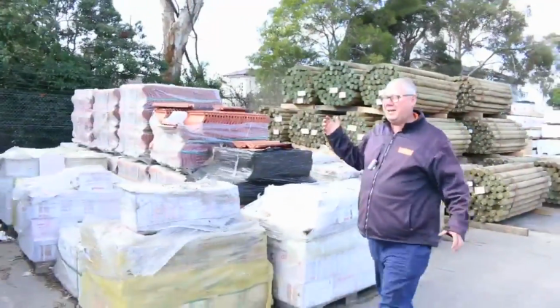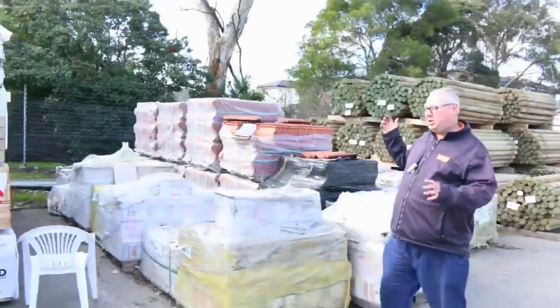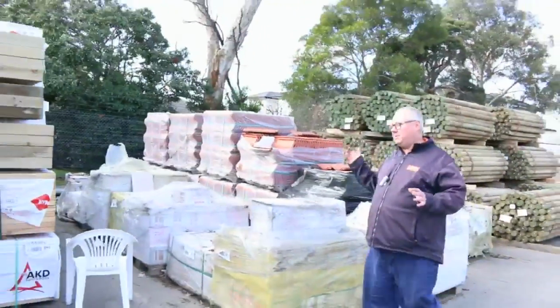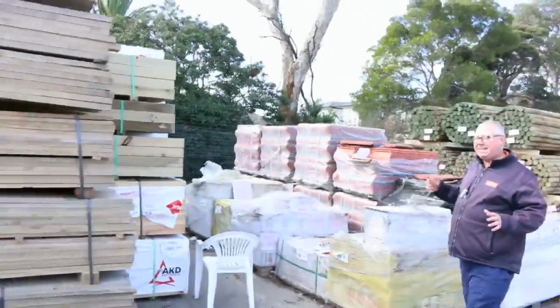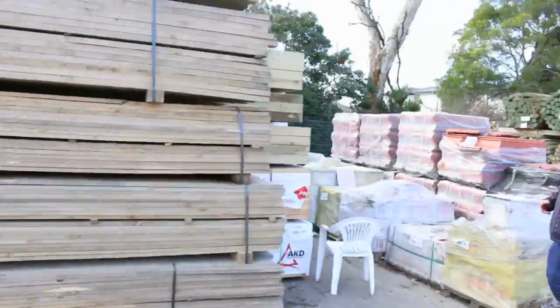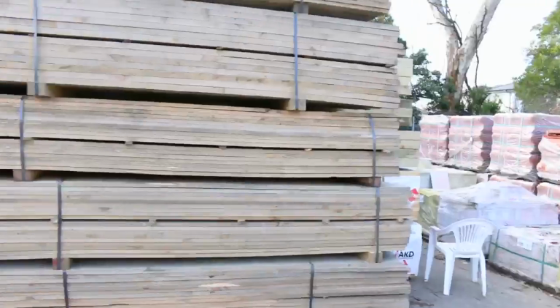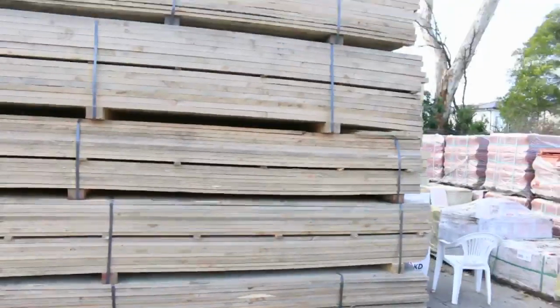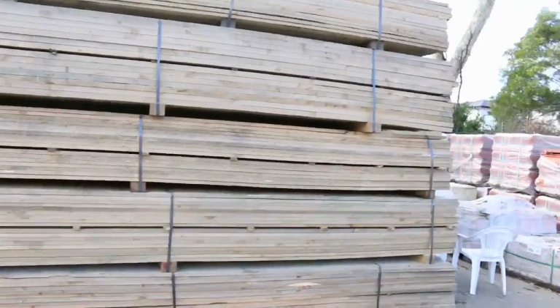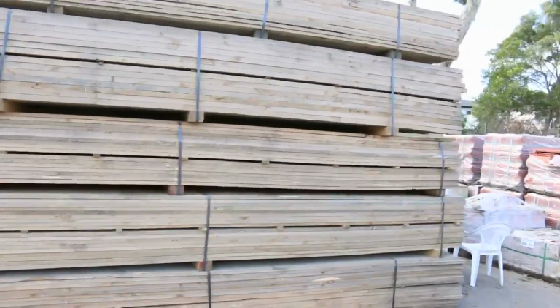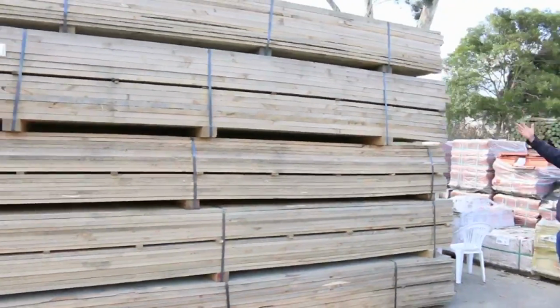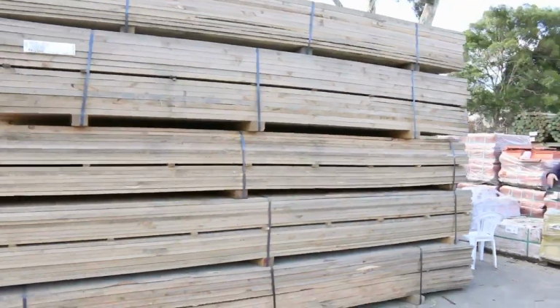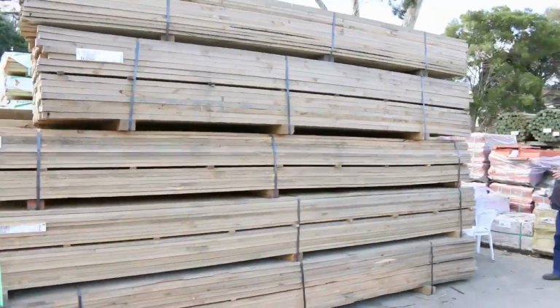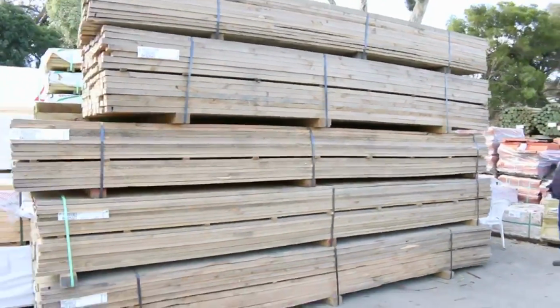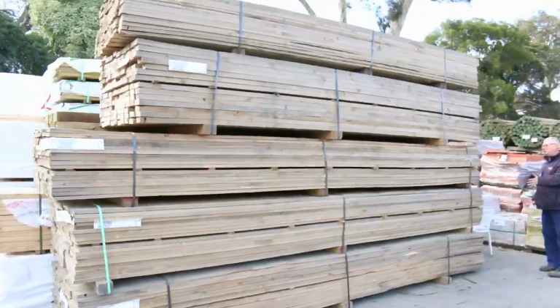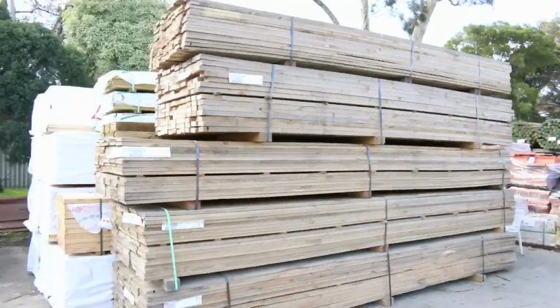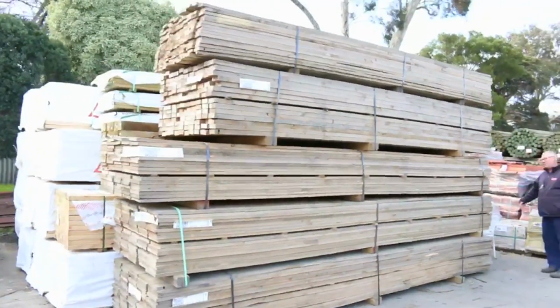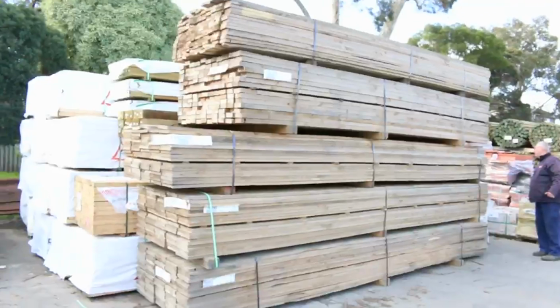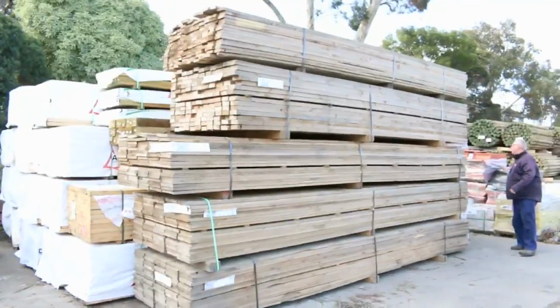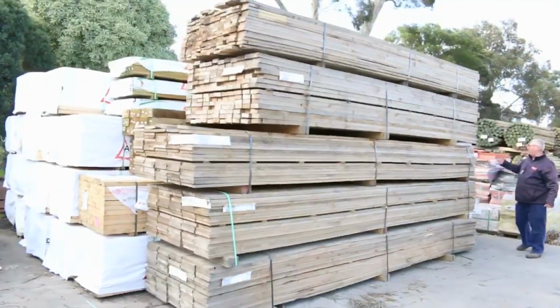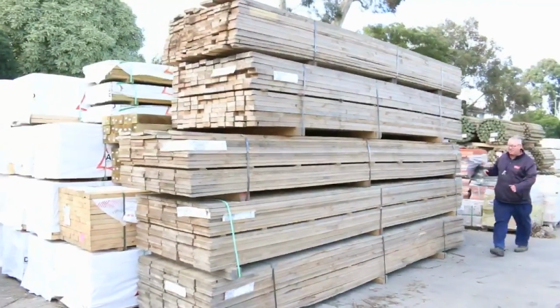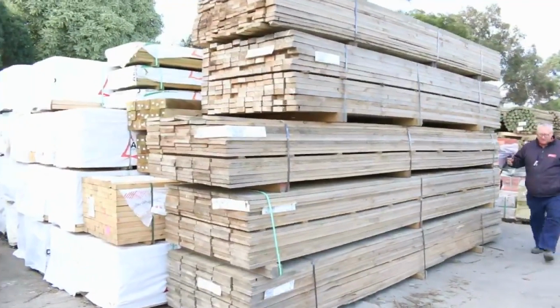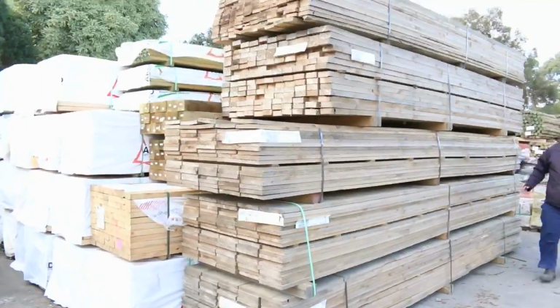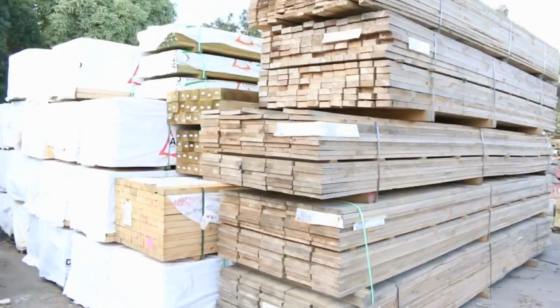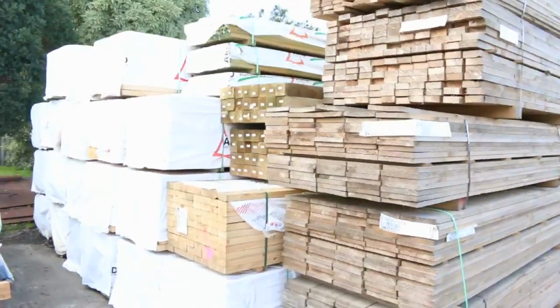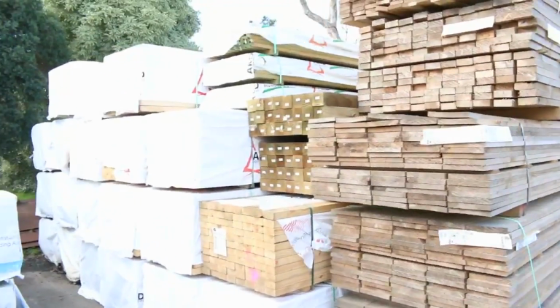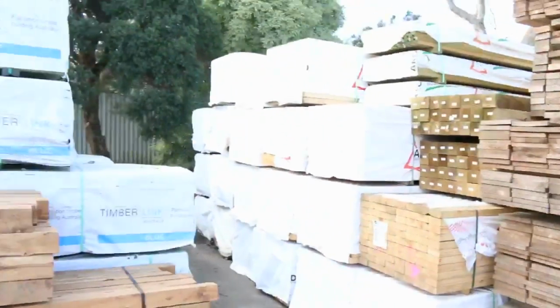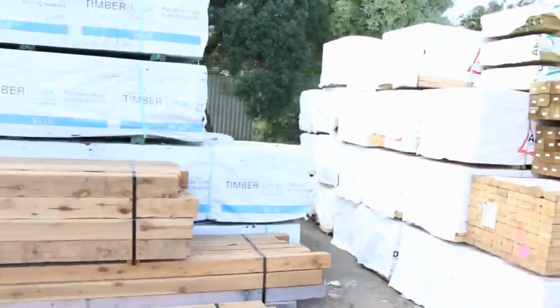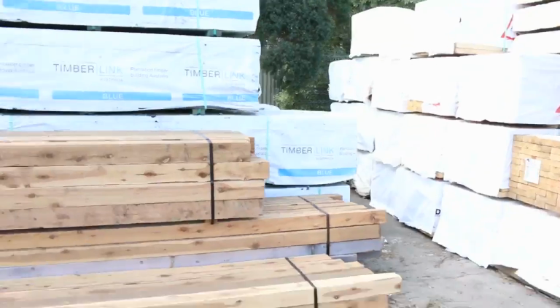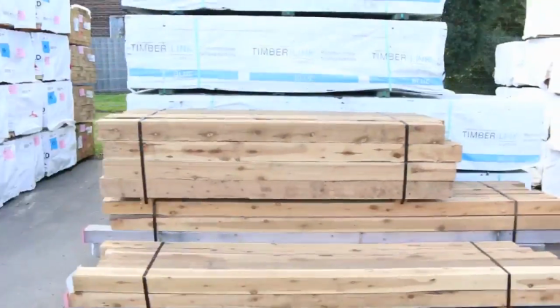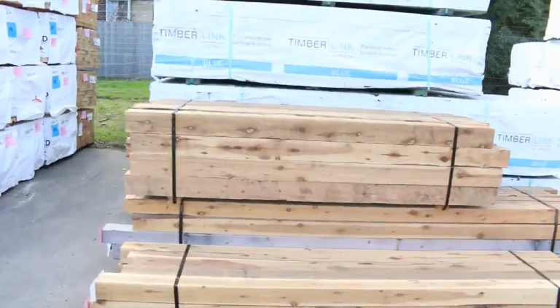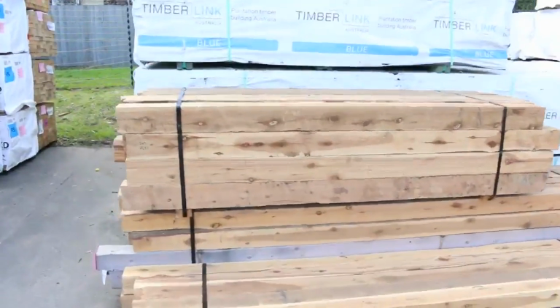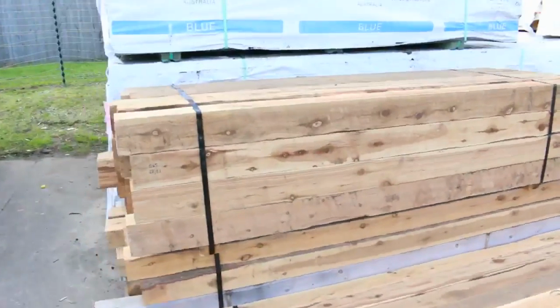We've had a huge shipment of case pine in this week in a variety of different sizes — this is some of it here: 100 by 38, 200 by 25, 100 by 25. It's in a couple of different areas but plenty of case pine there tomorrow, to be cleared to the highest bidder.